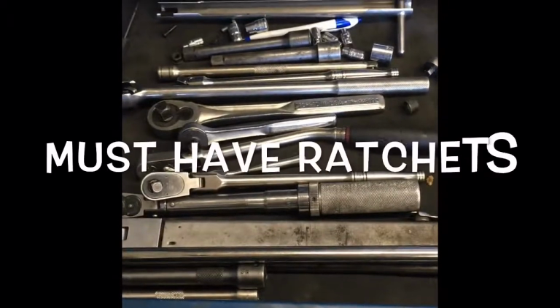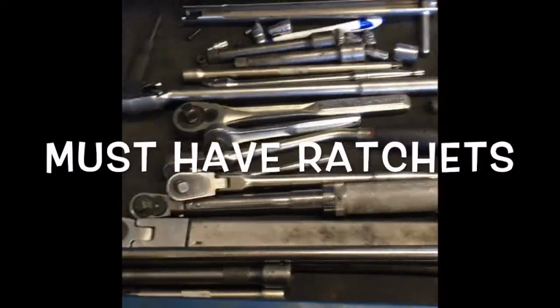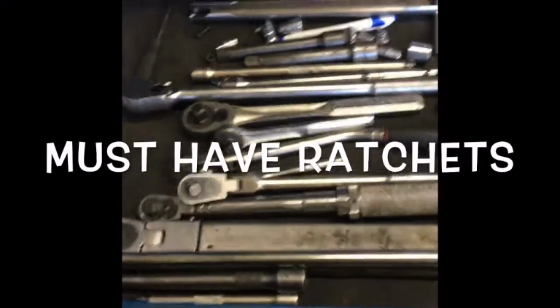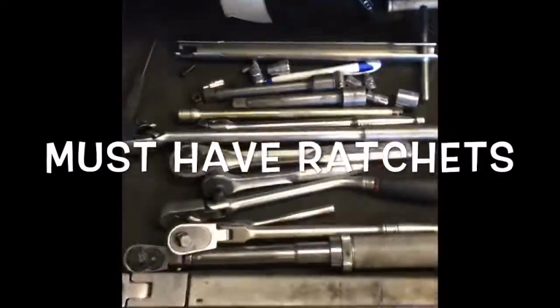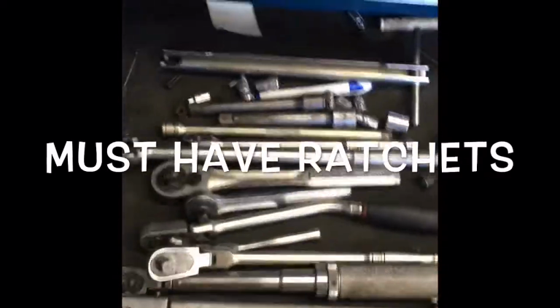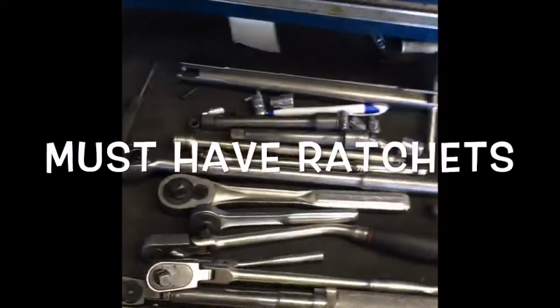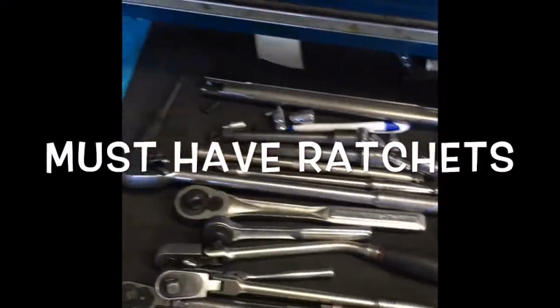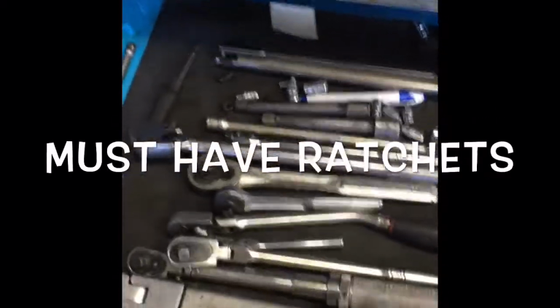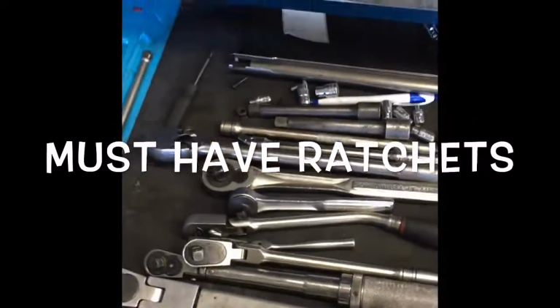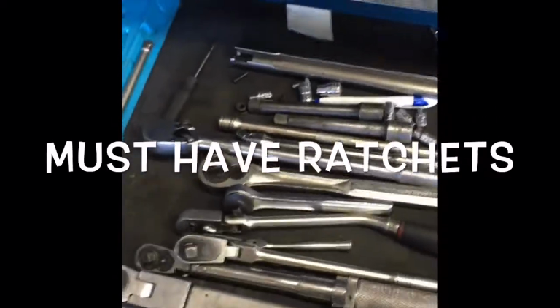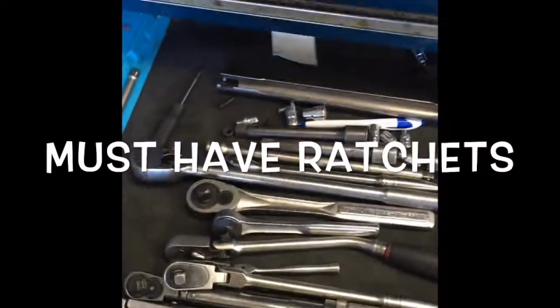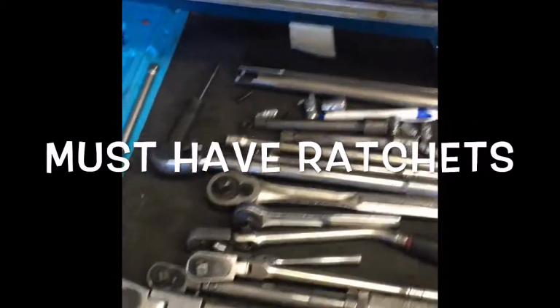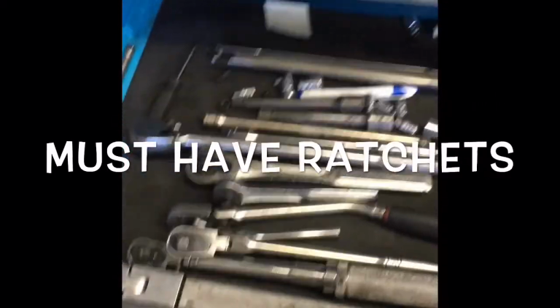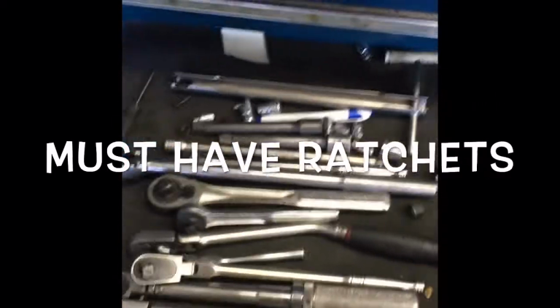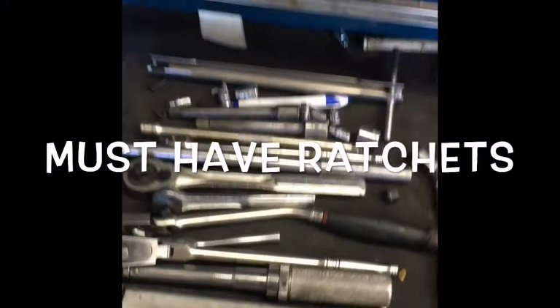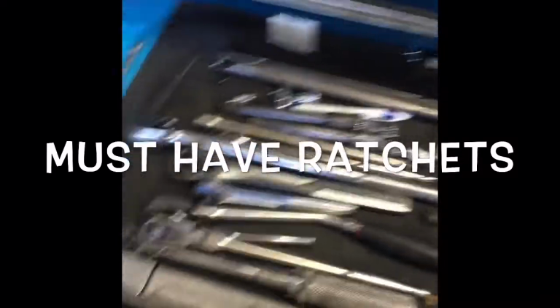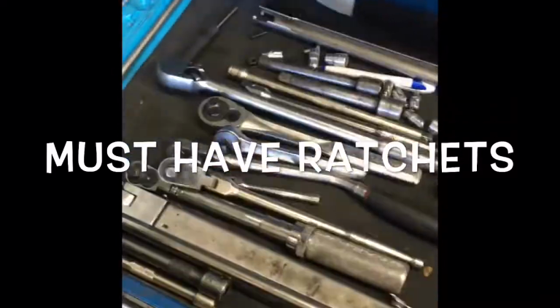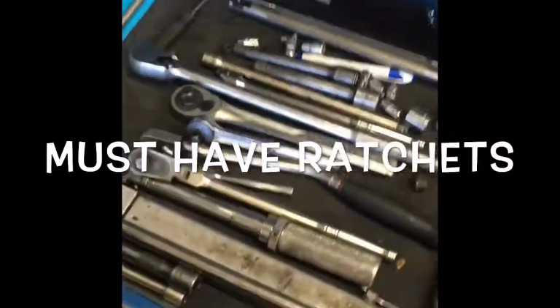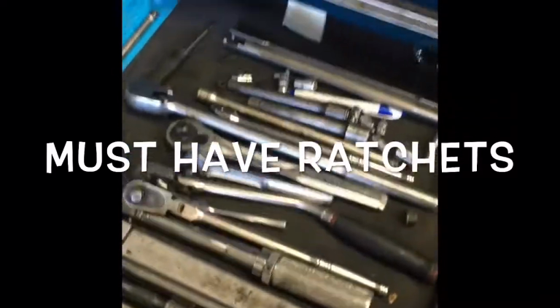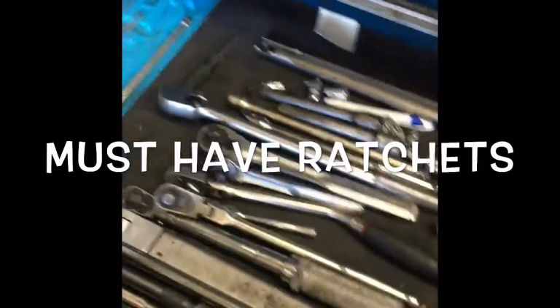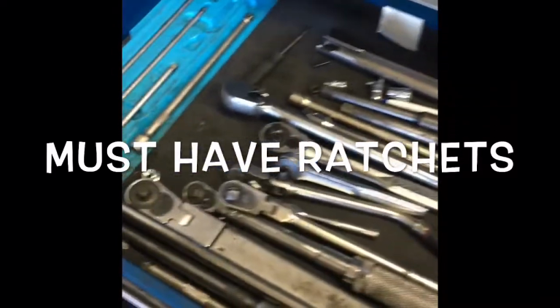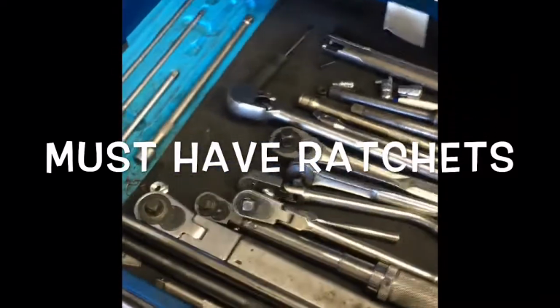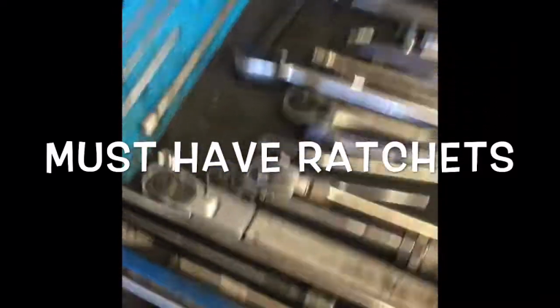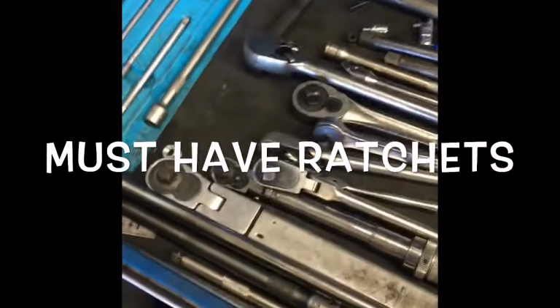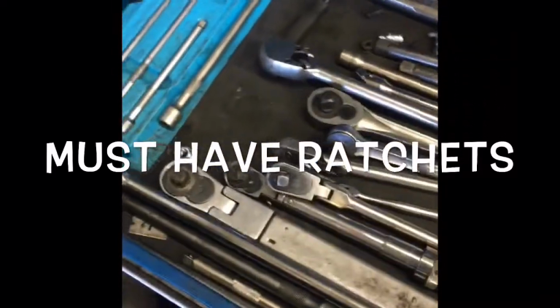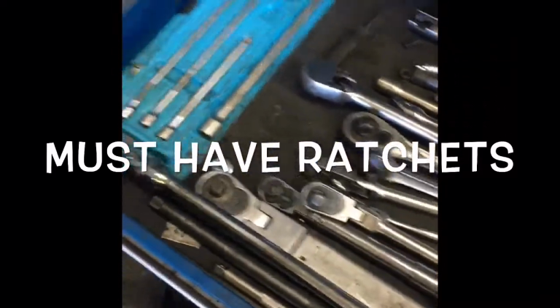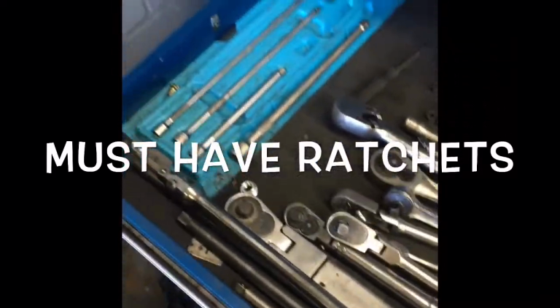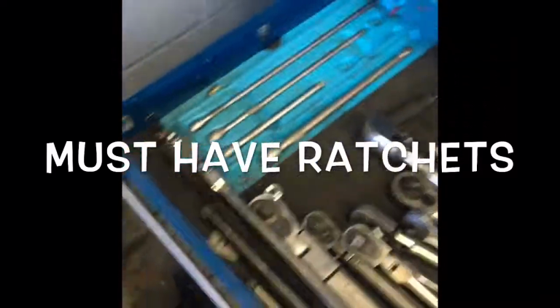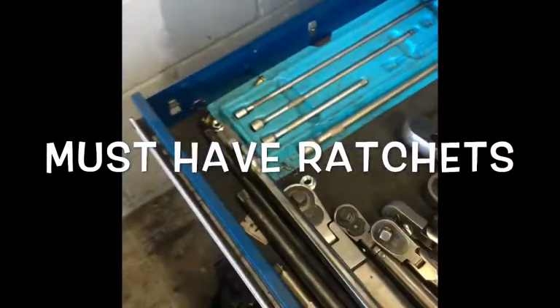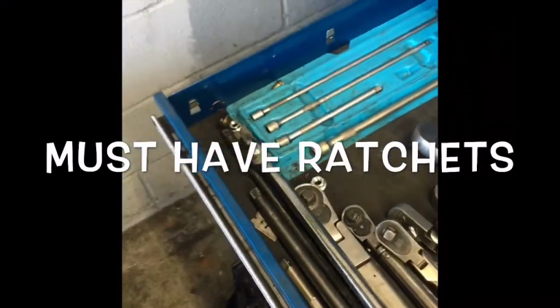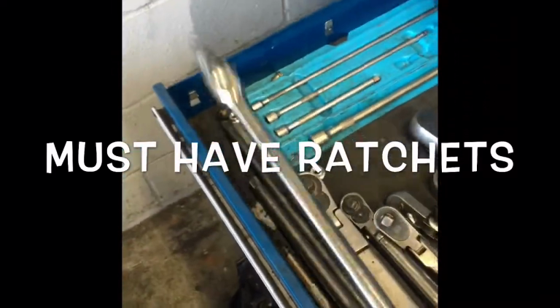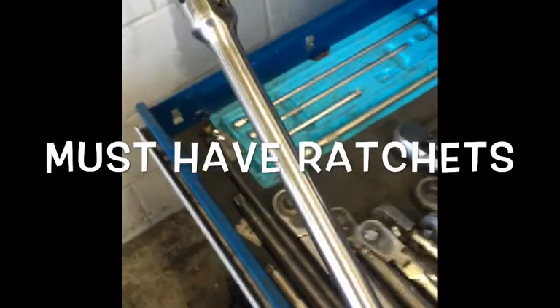Hello everybody, it's Brian Eslick here from HowToAutomotive. Today I wanted to walk you through the type of ratchet you need to be a professional automotive technician.